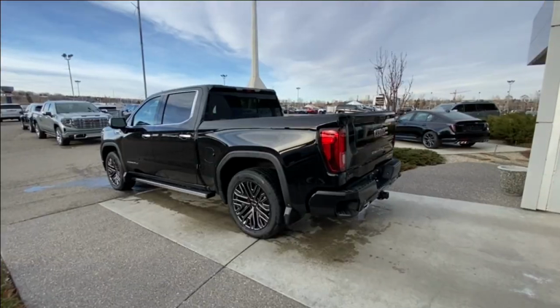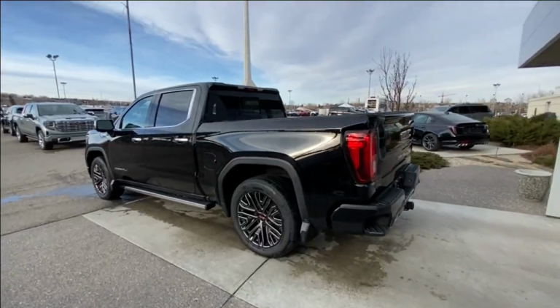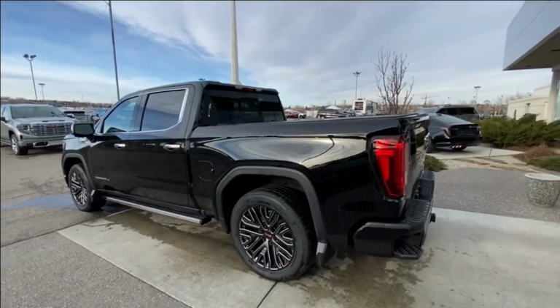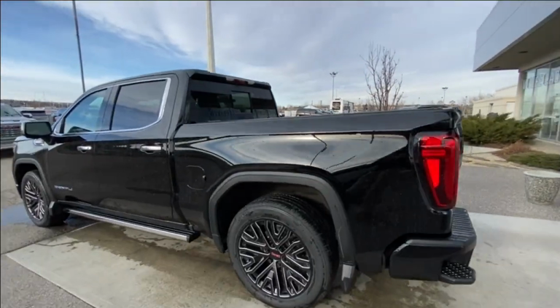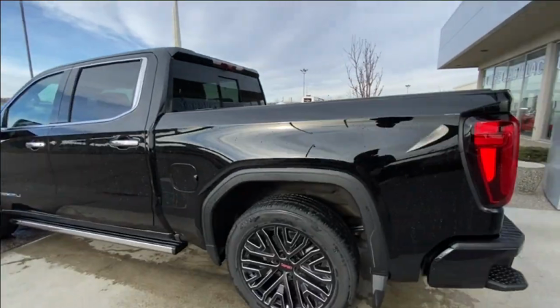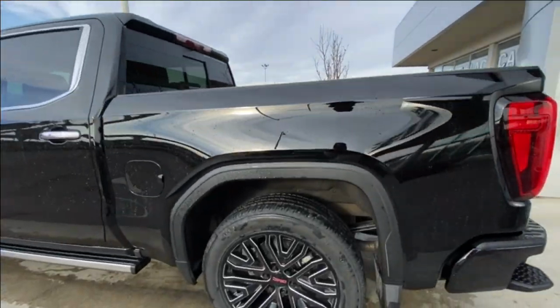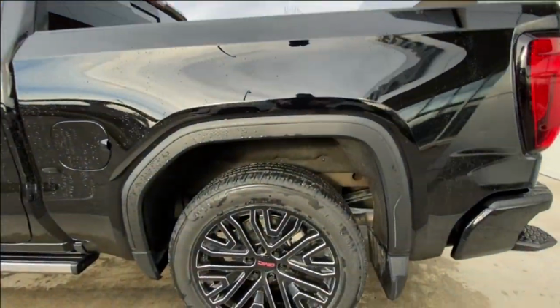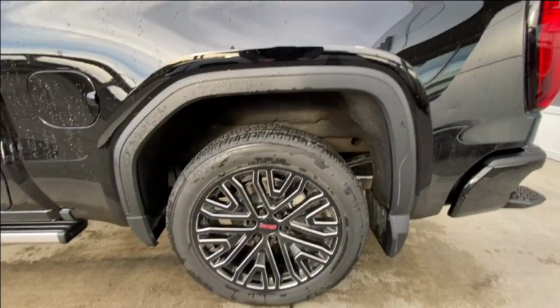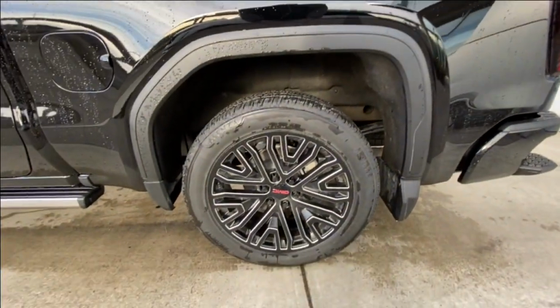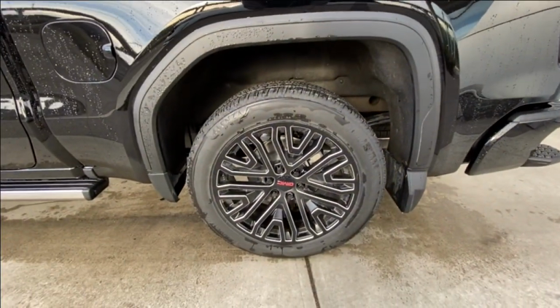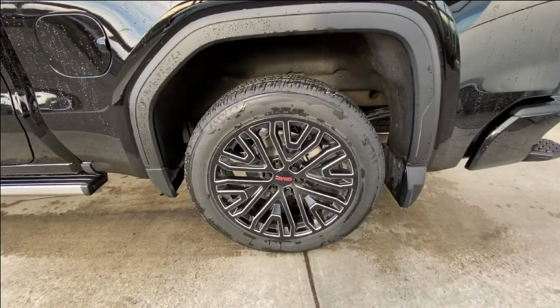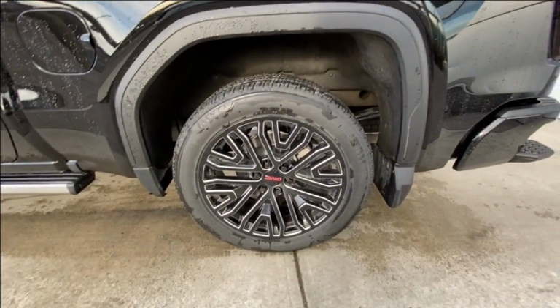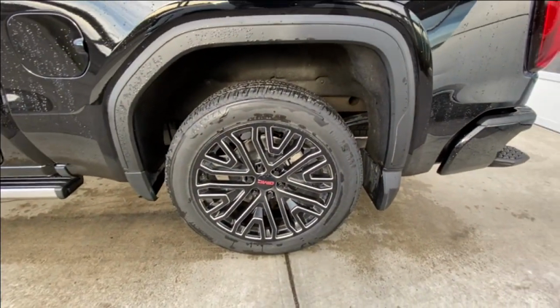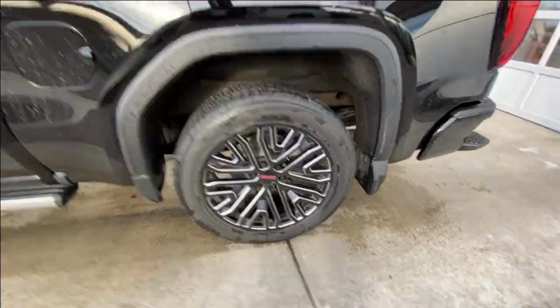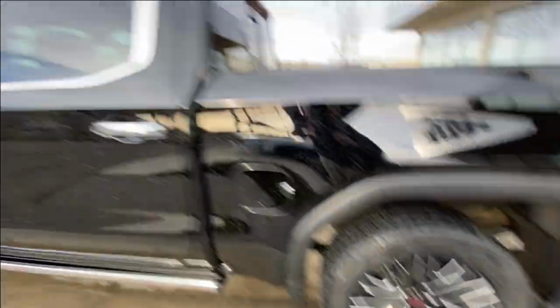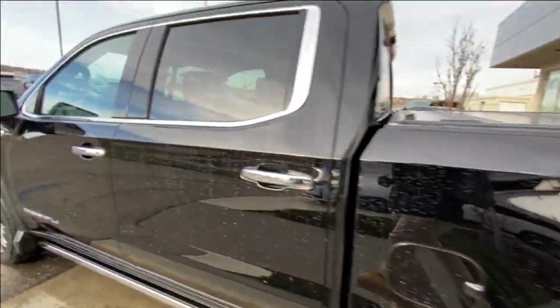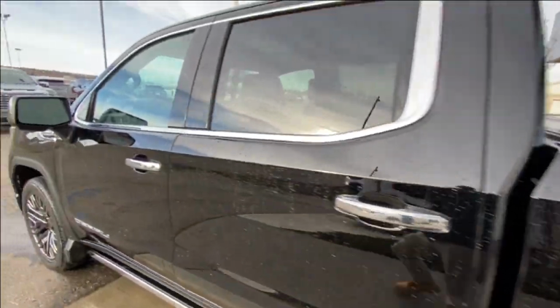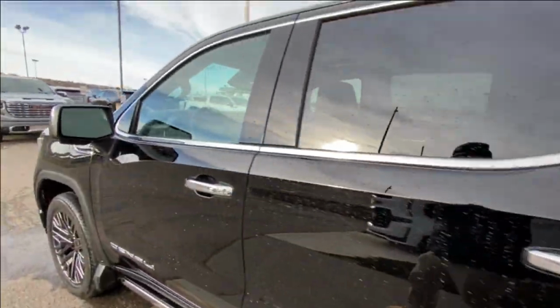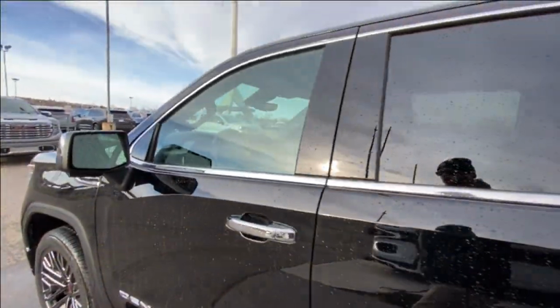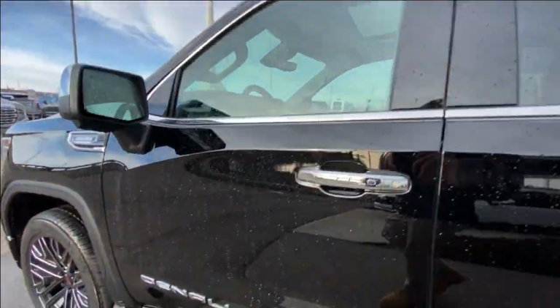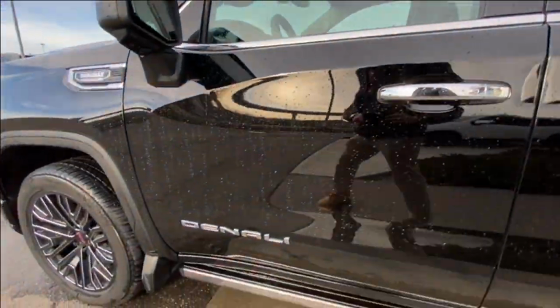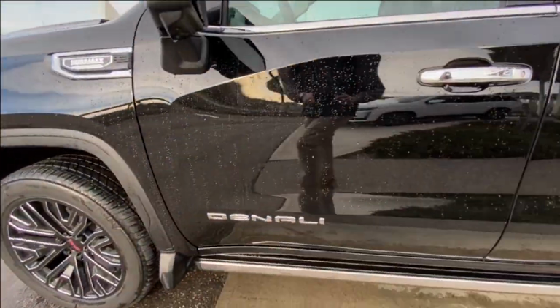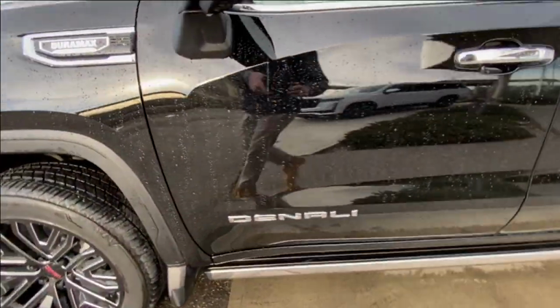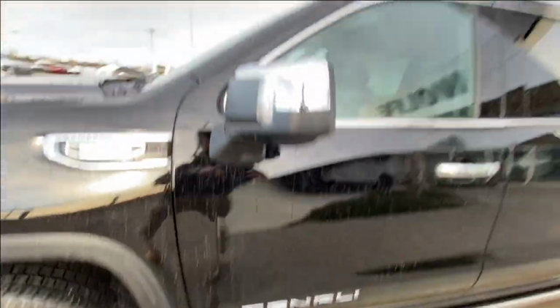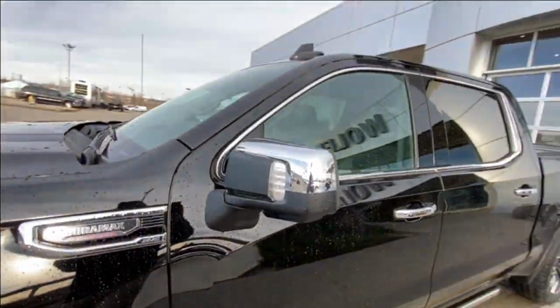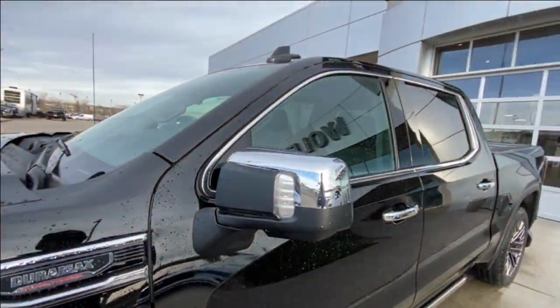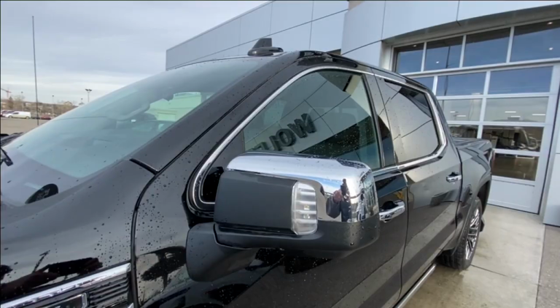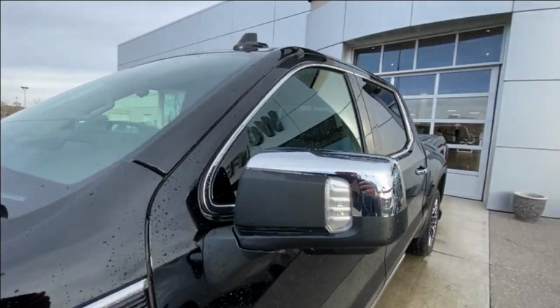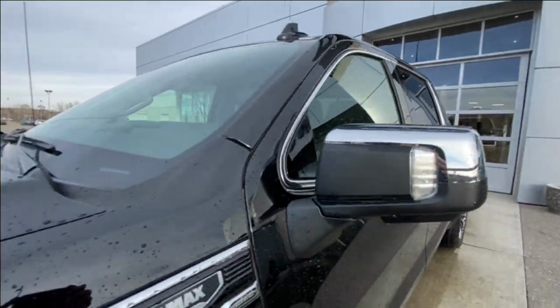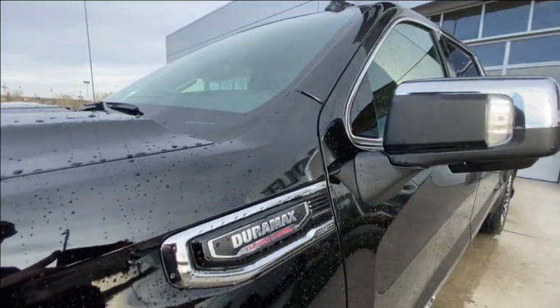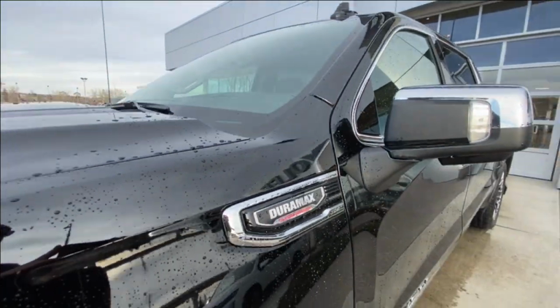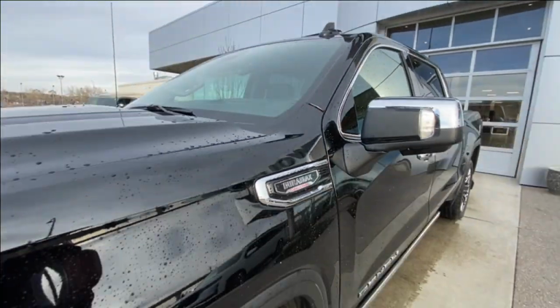Taking a look at the exterior of the Denali, starting off with the 22-inch wheels paired with Bridgestone Alenza tires. Moving right along, we have chrome door handles, Denali badges on the doors, chrome-capped mirrors with LEDs, and Duramax plaques on the fenders.